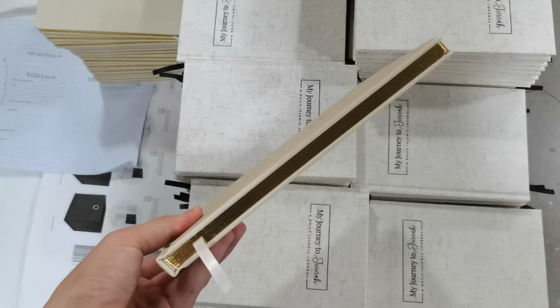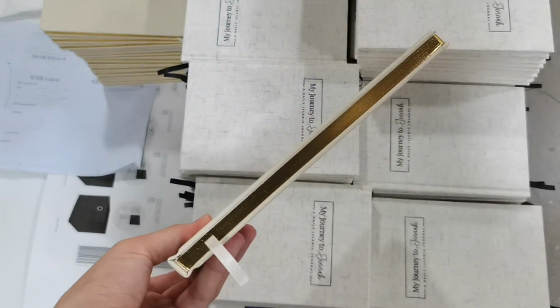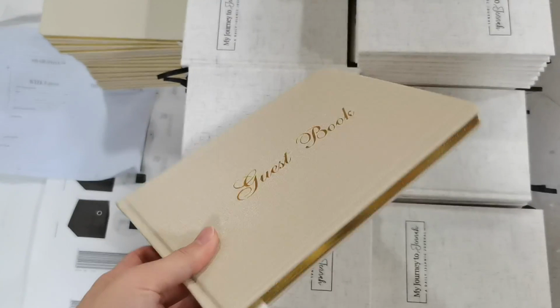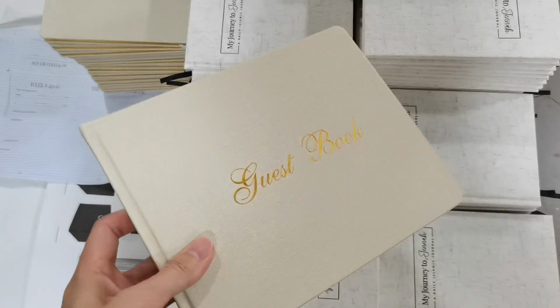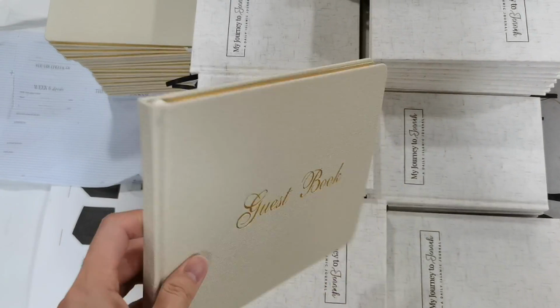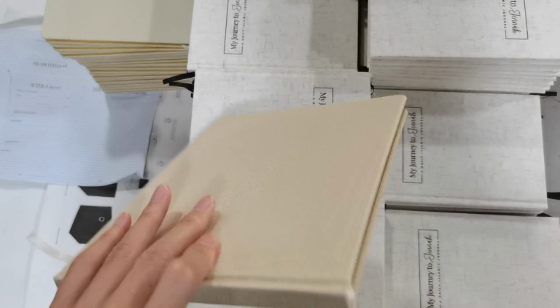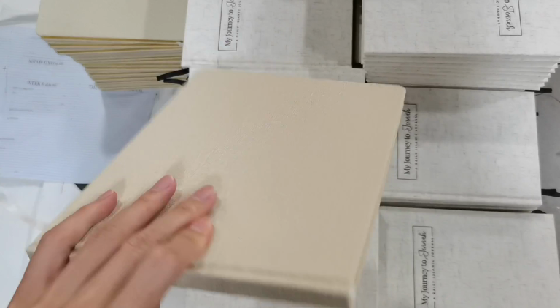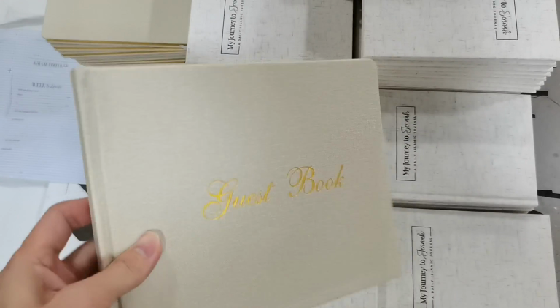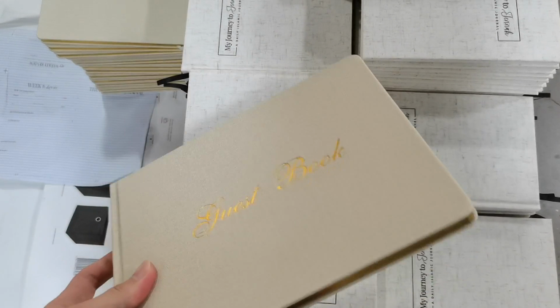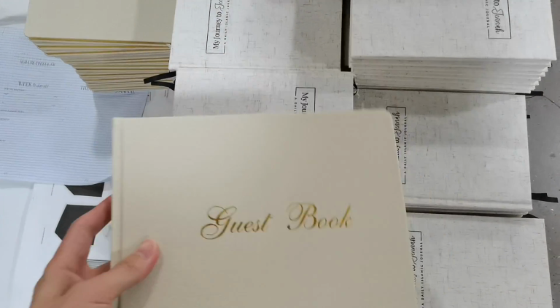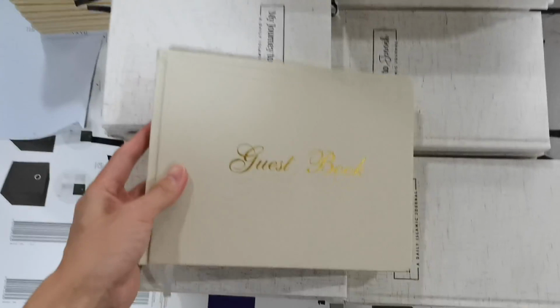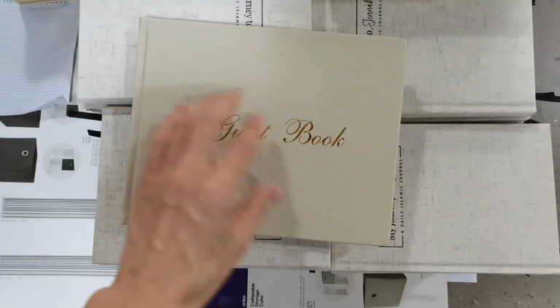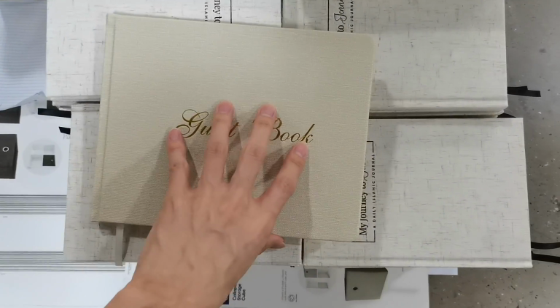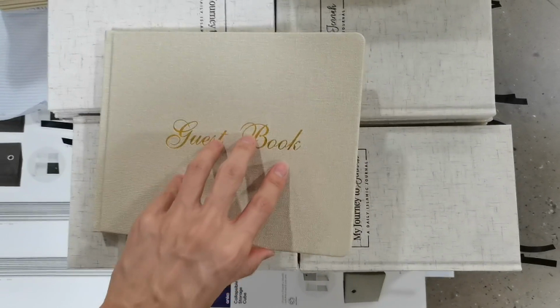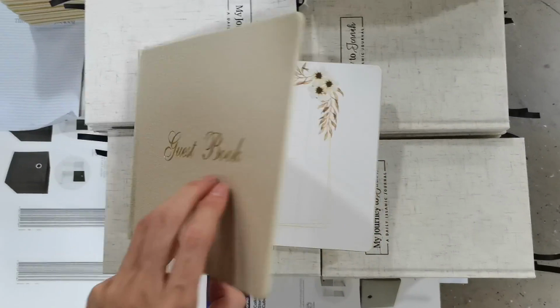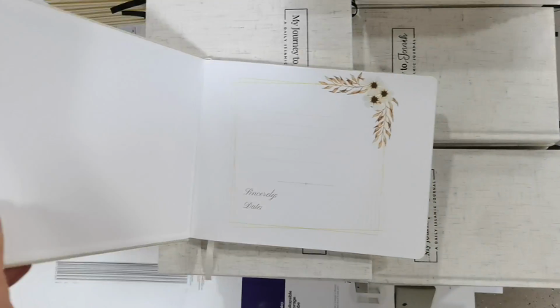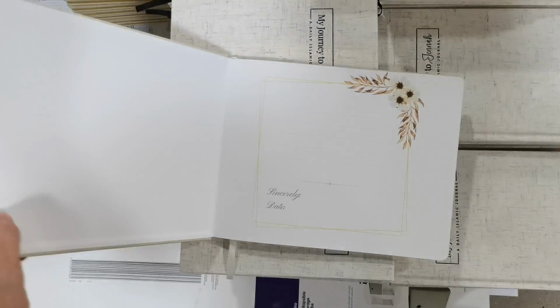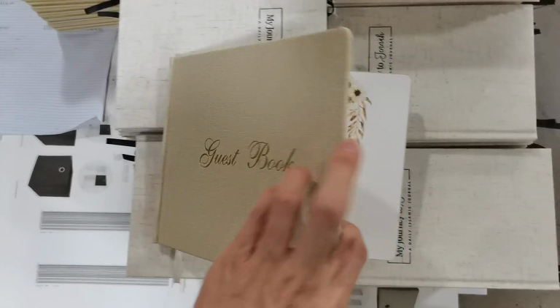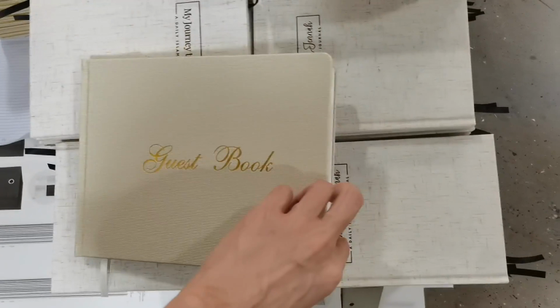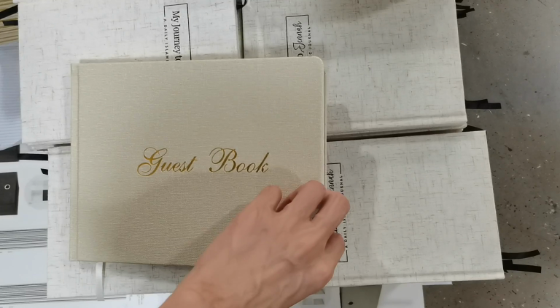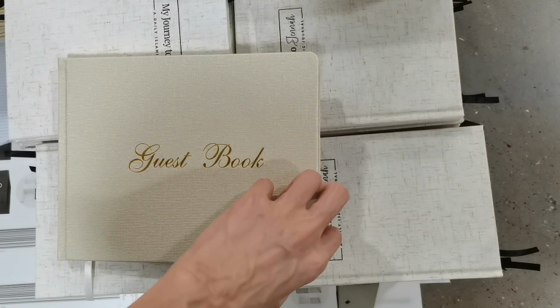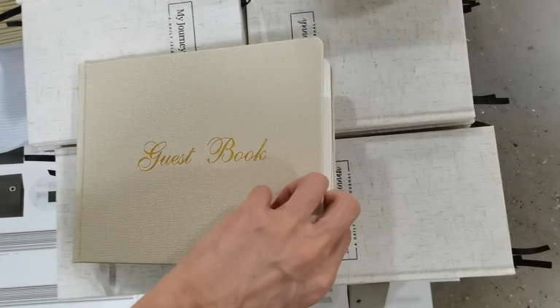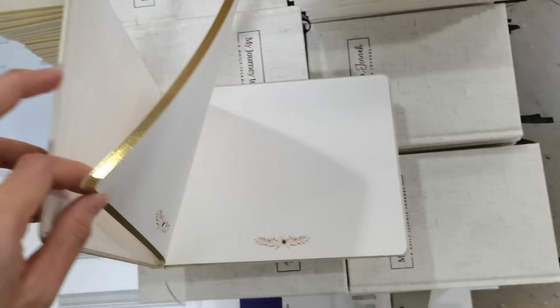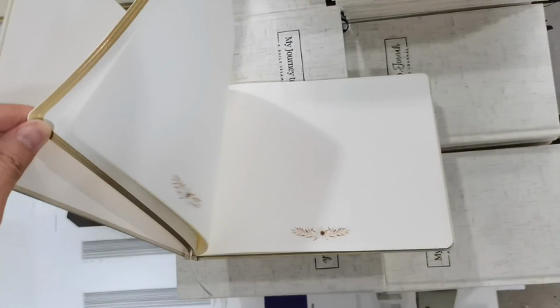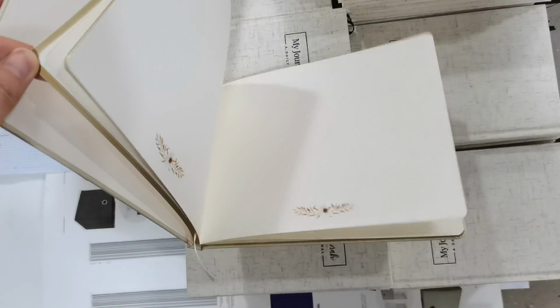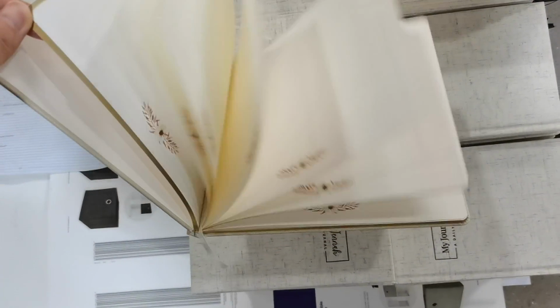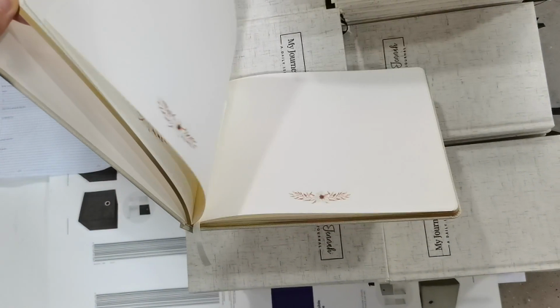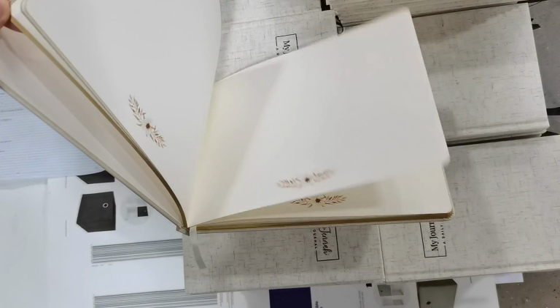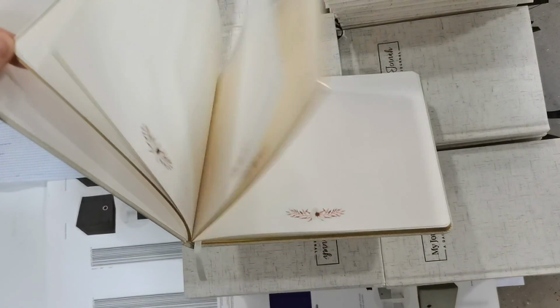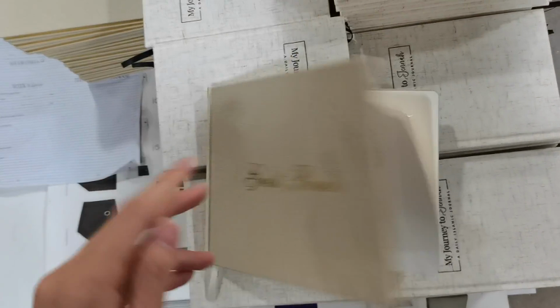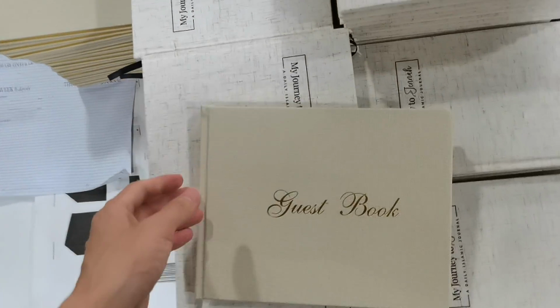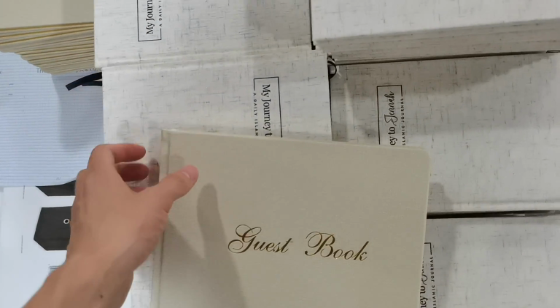This is a very beautiful guest book with pure leather hardcover. The color texture can be changed and customized according to your requirements. The inner pages can be printed and custom printed.